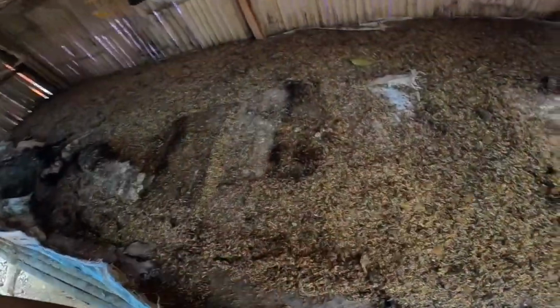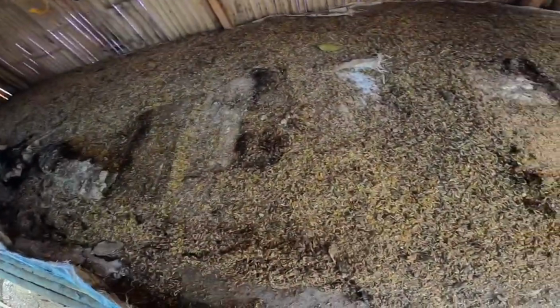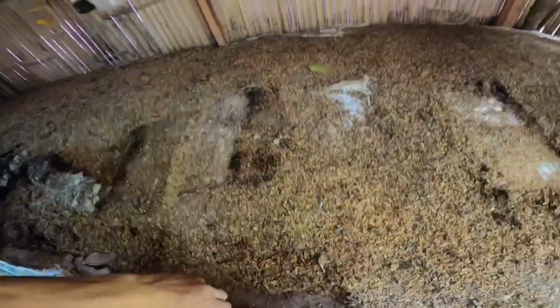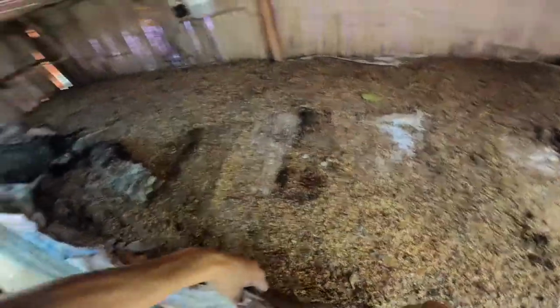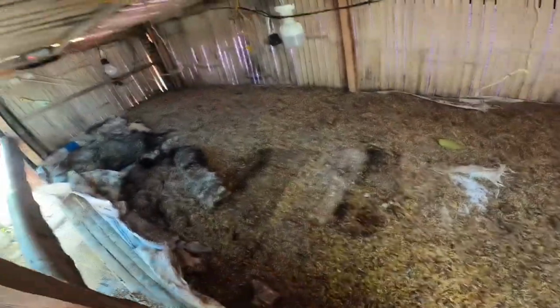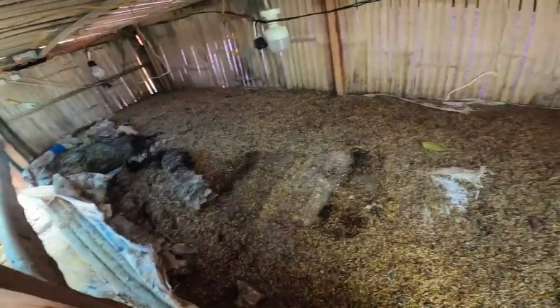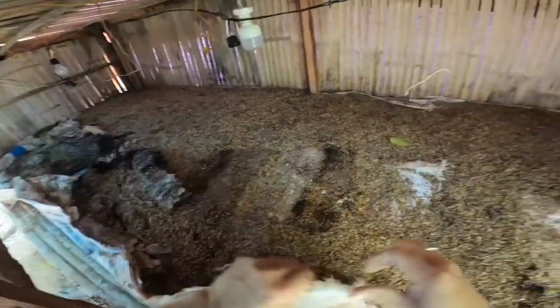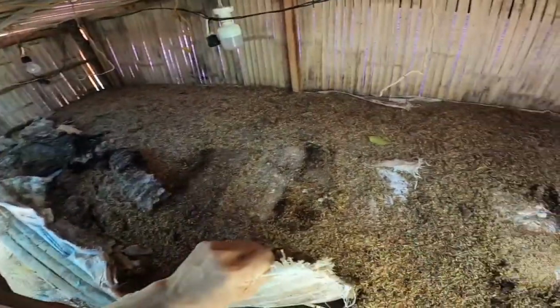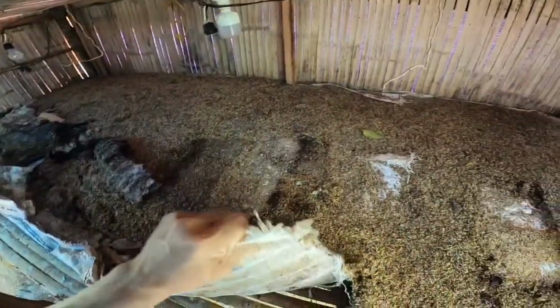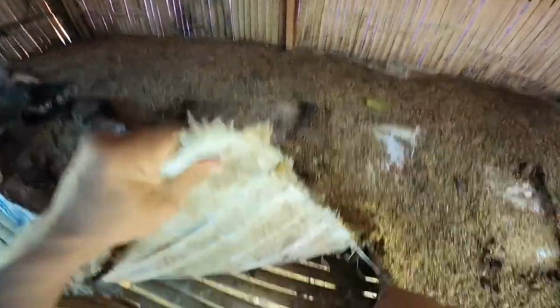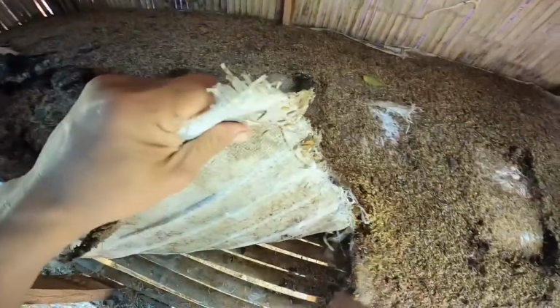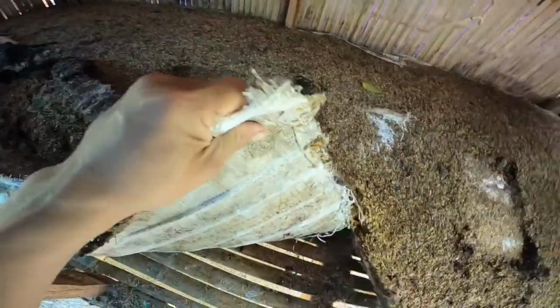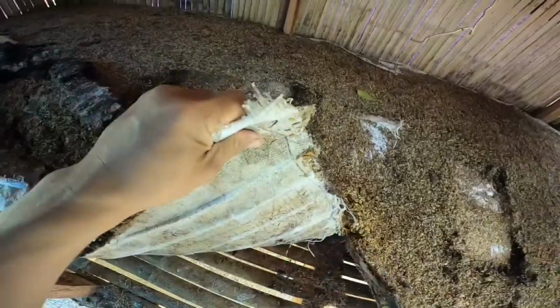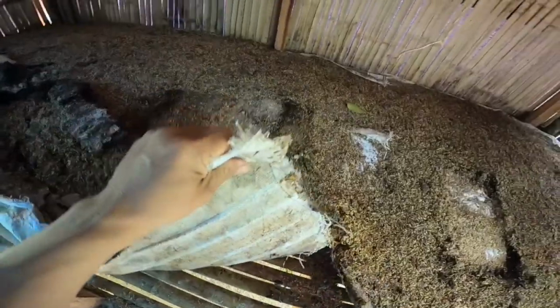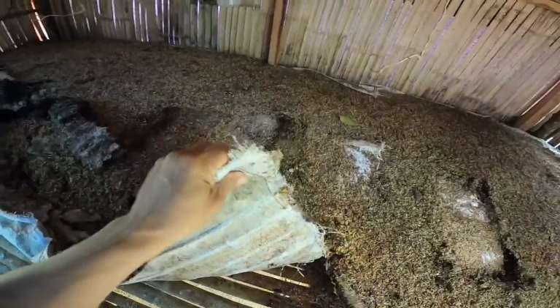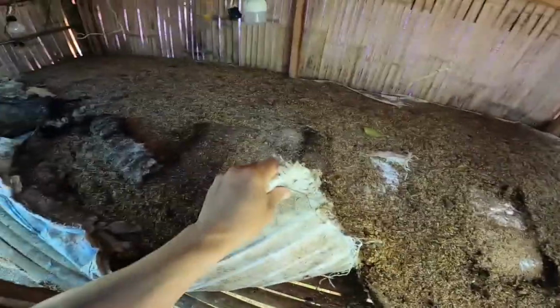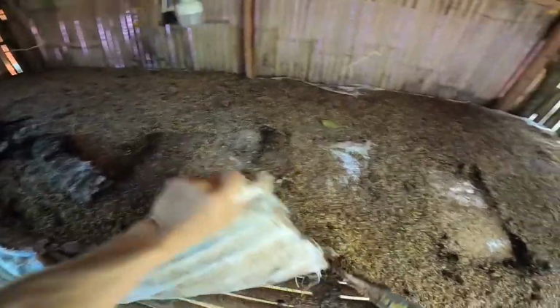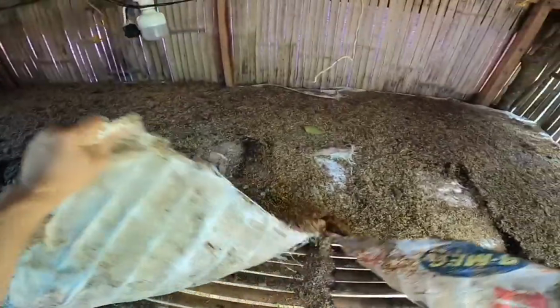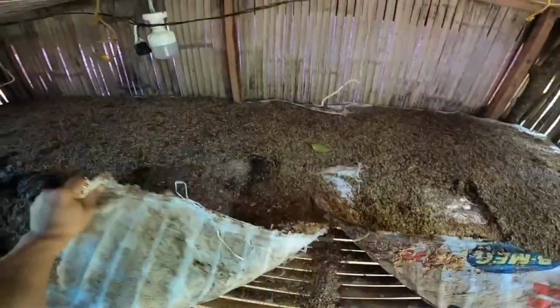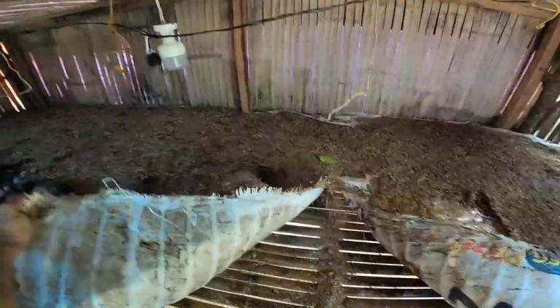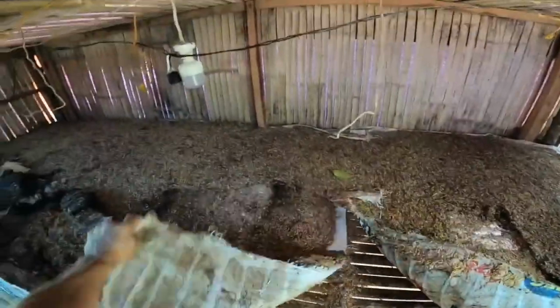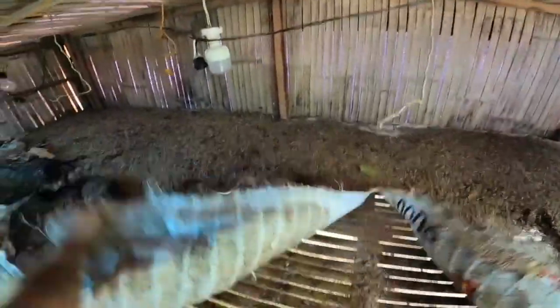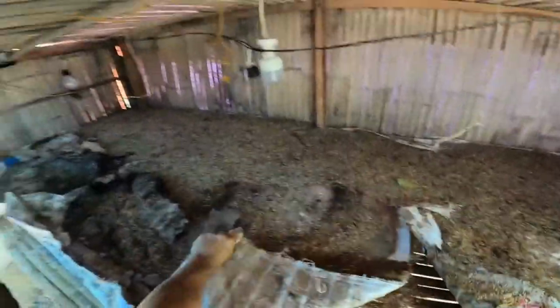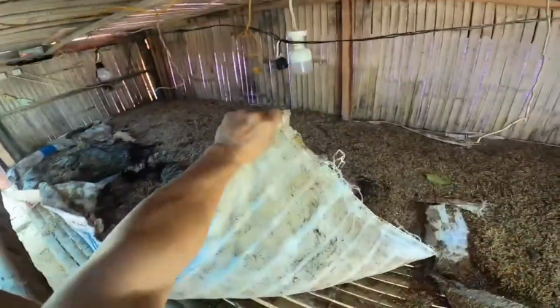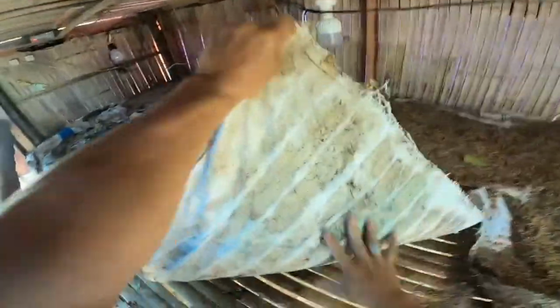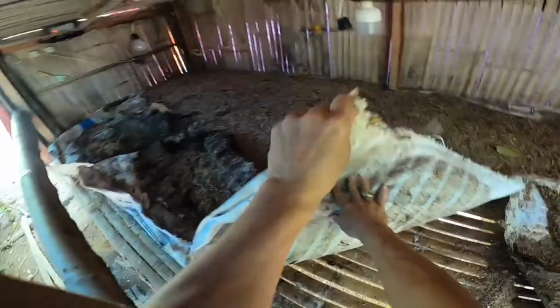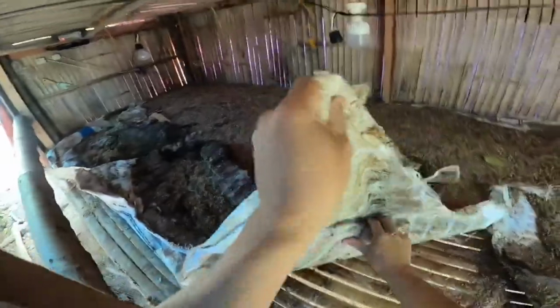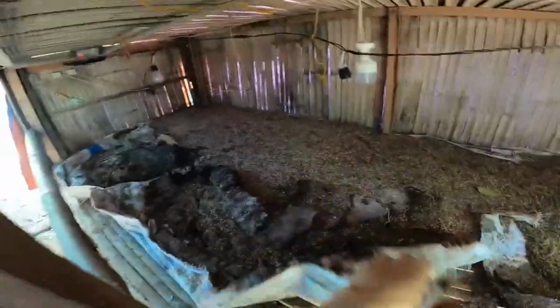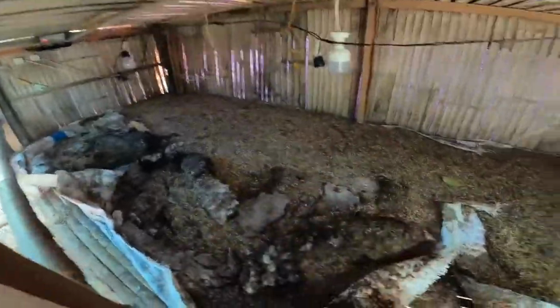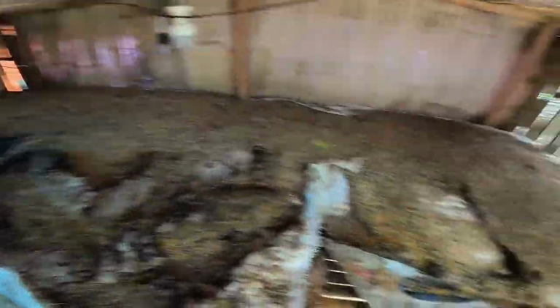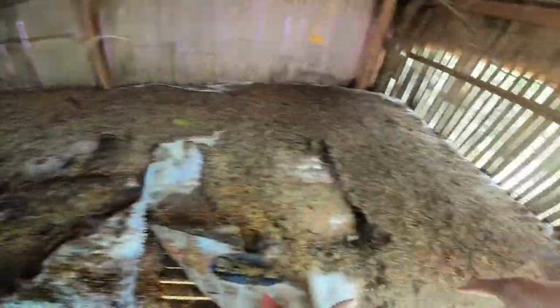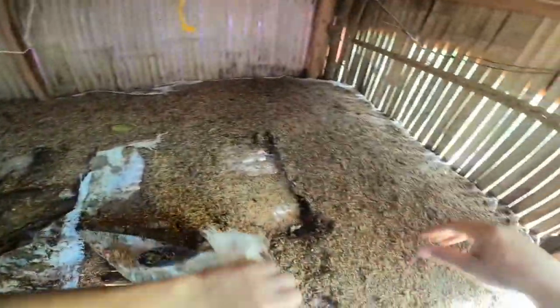Hey mga bro, kumusta? Andito ngayon tayo, magtatanggal tayo ng ipot ng broilers. Ano, yung broilers natin, dispatched ko na, hindi ko na nablog dahil sobrang busy ako.